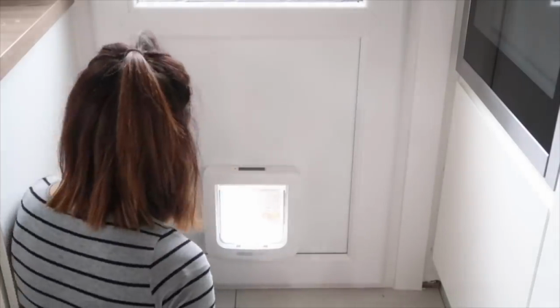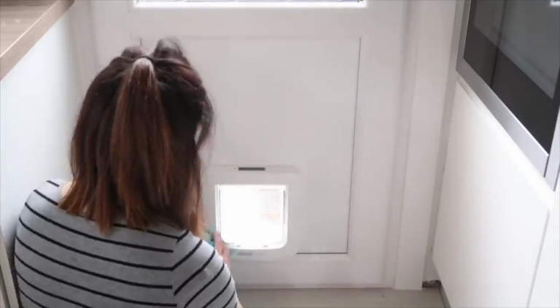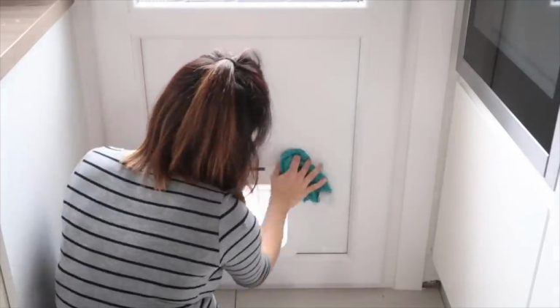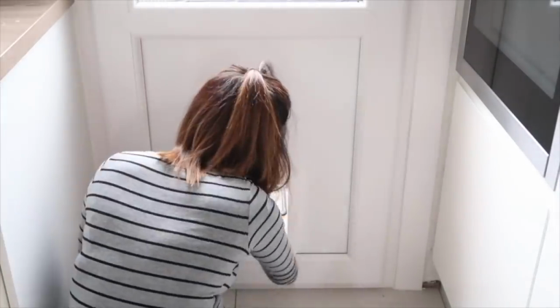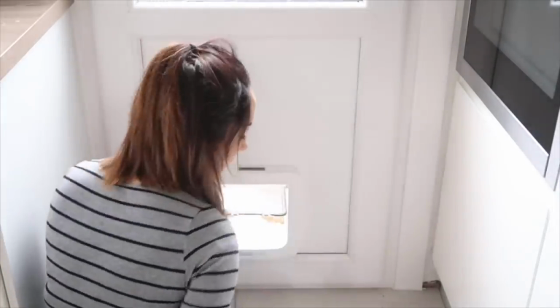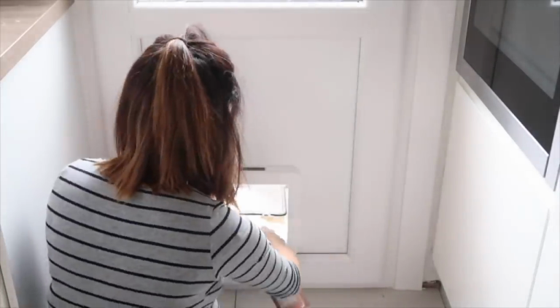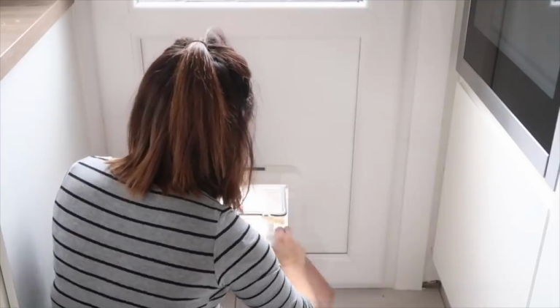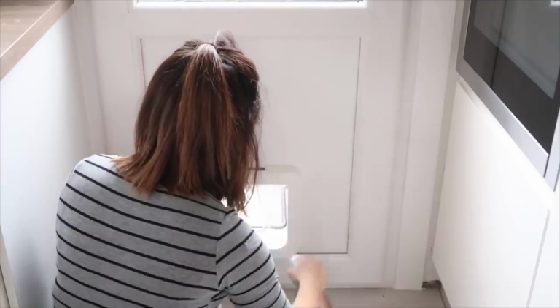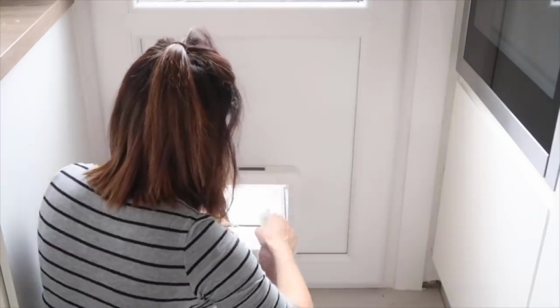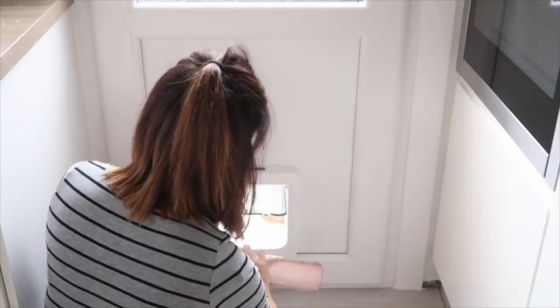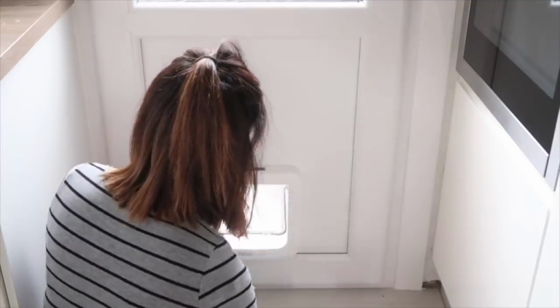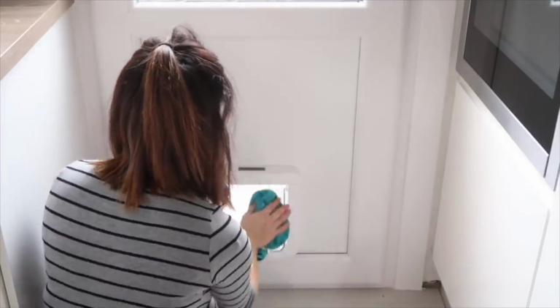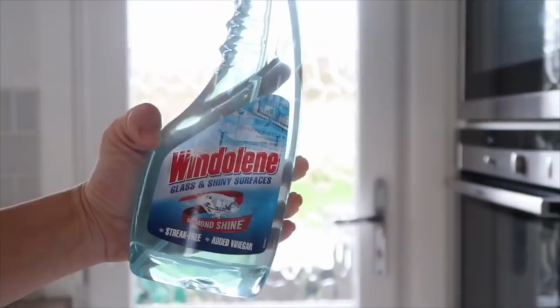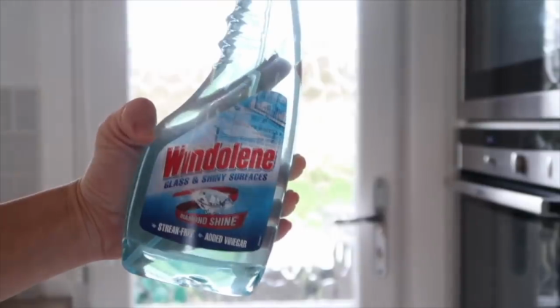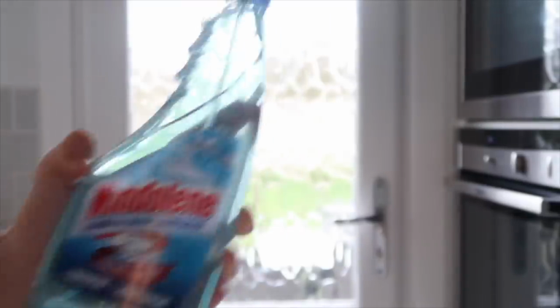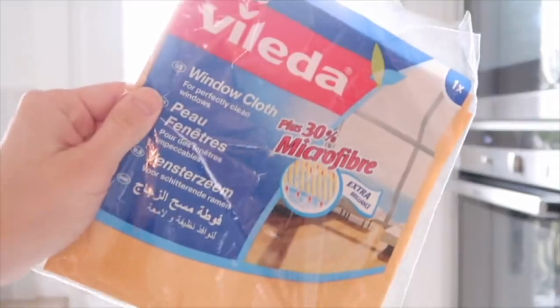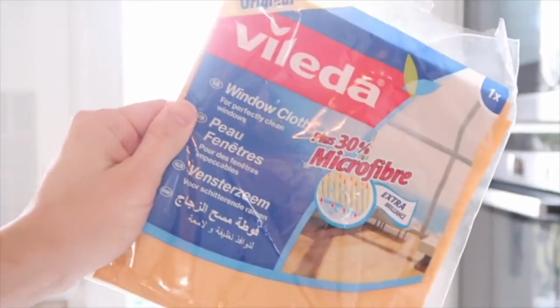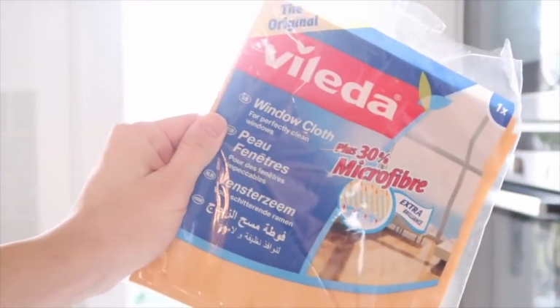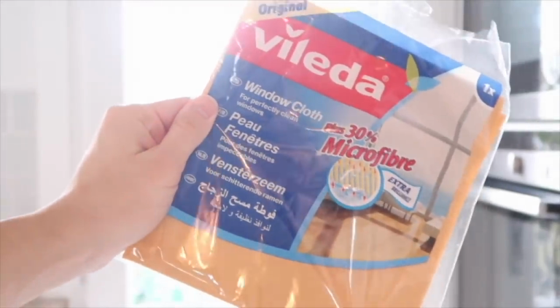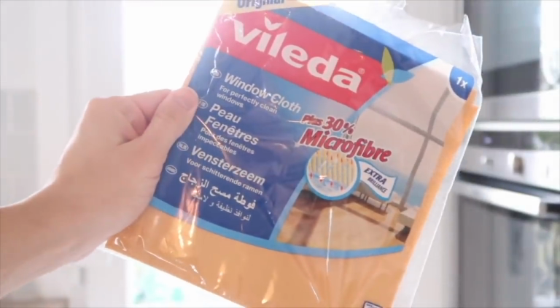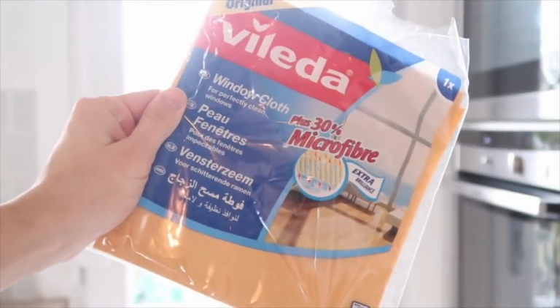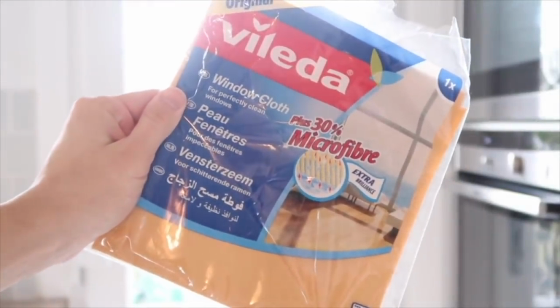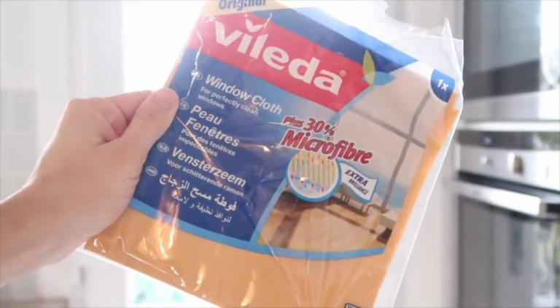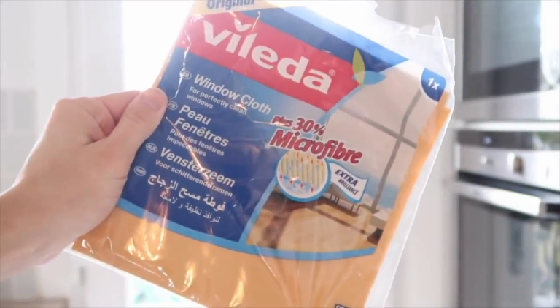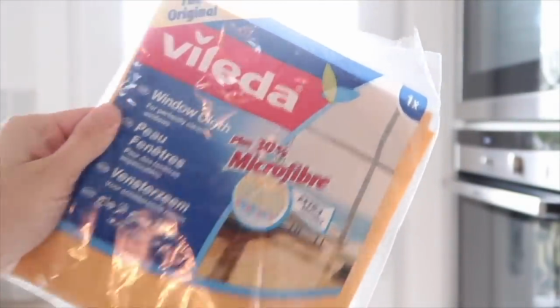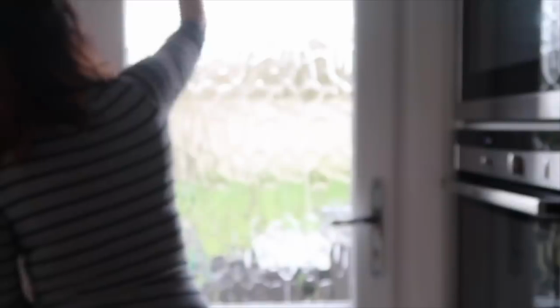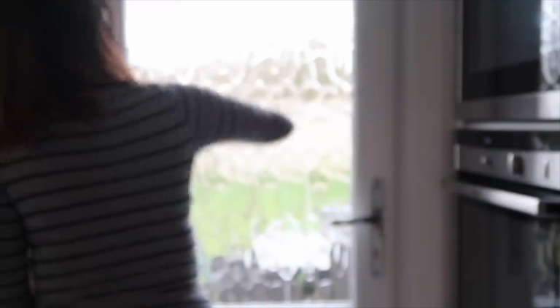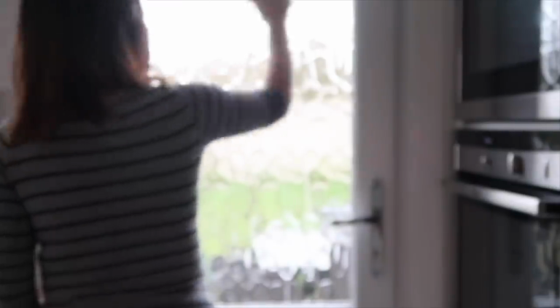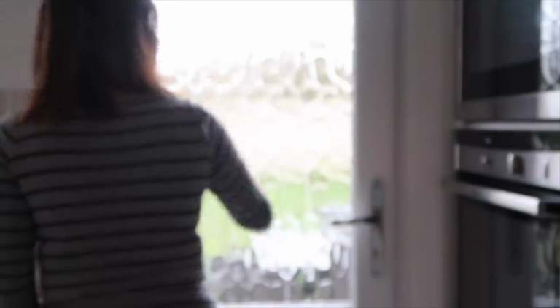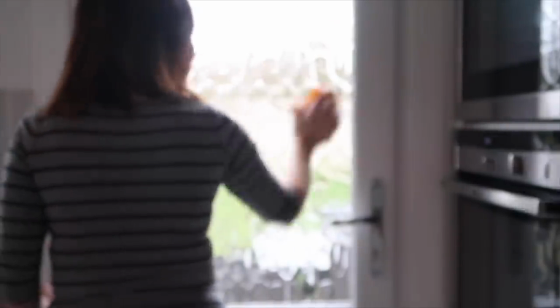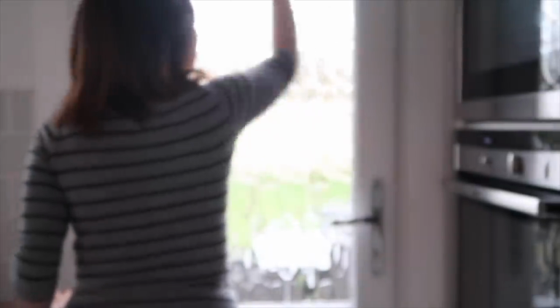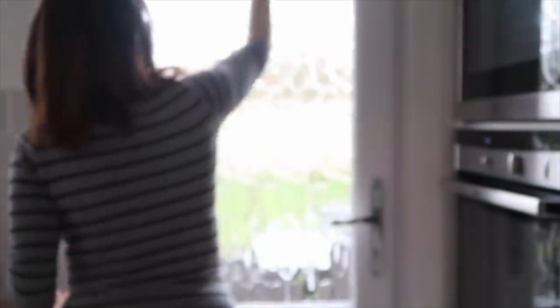I'm giving it a quick clean and also doing the cat flap at the bottom and cleaning the glass with some window lean. I also picked up this window wash cloth thing which I've never used before but I'm giving it a go today.